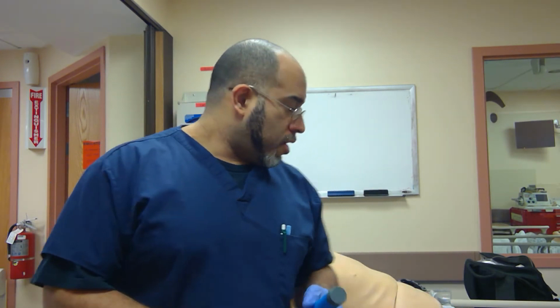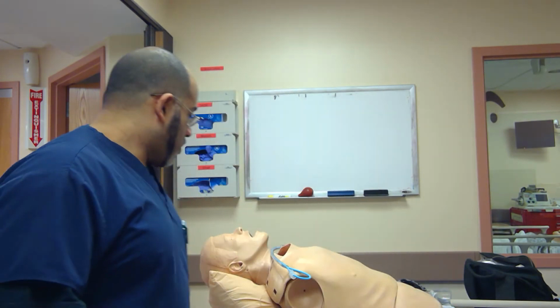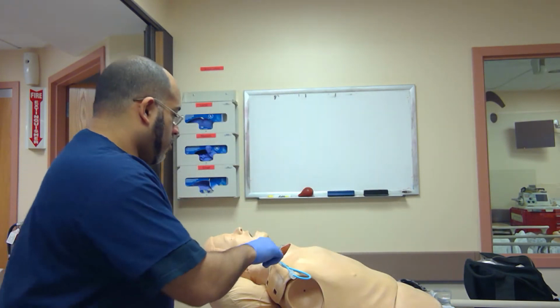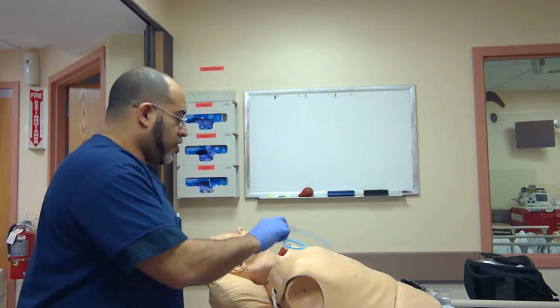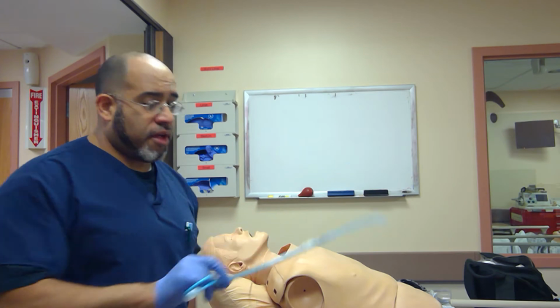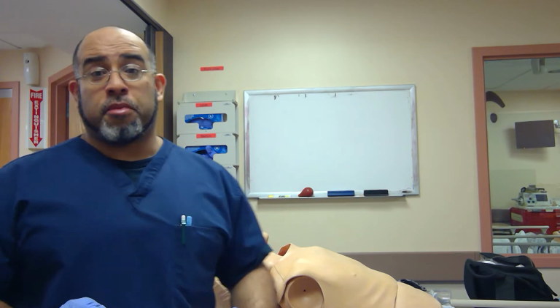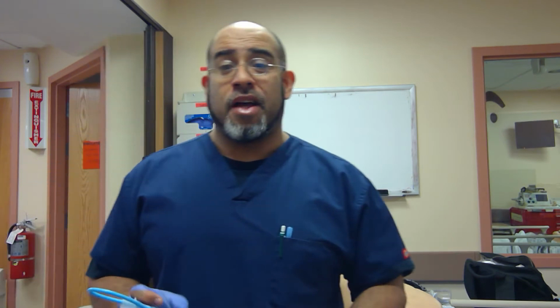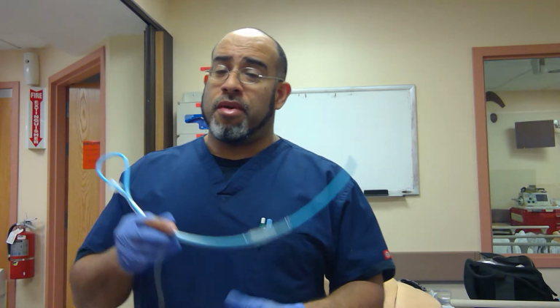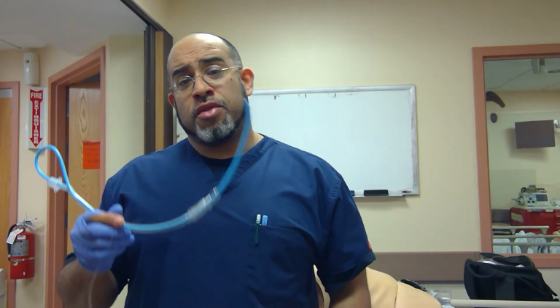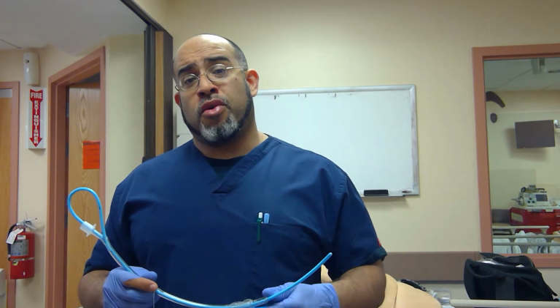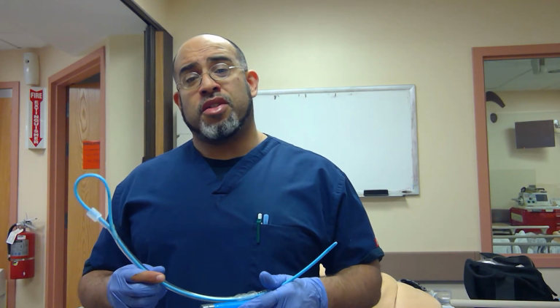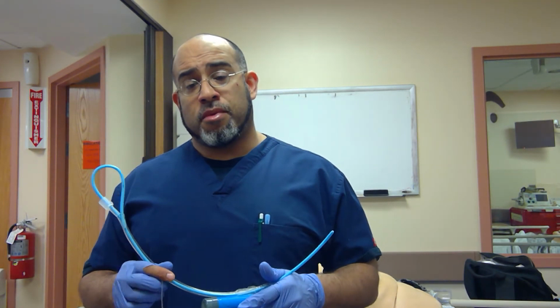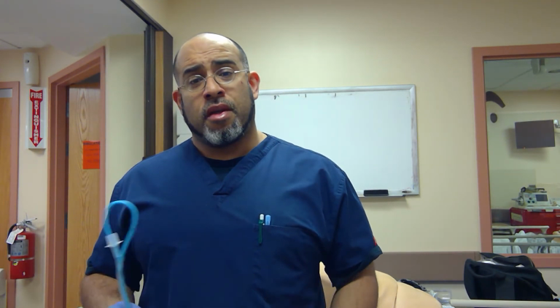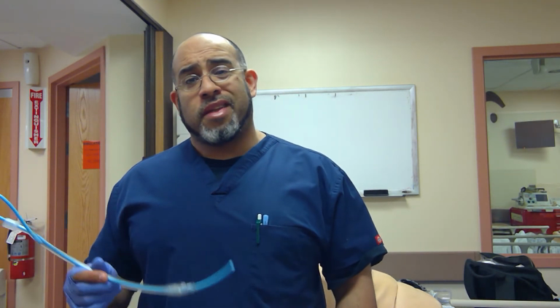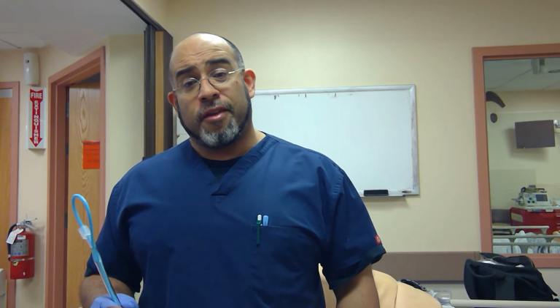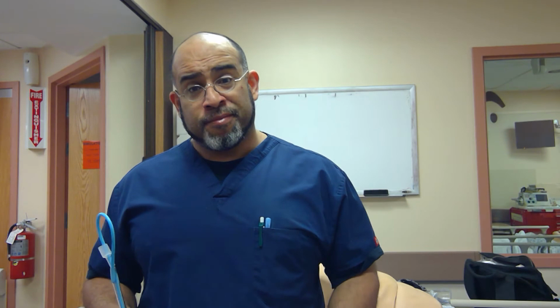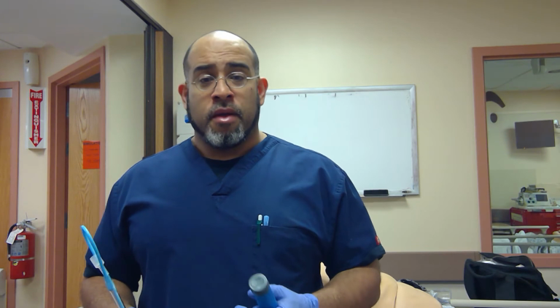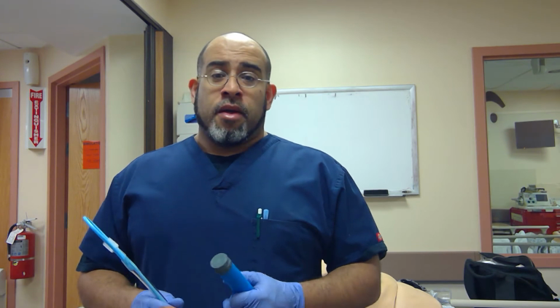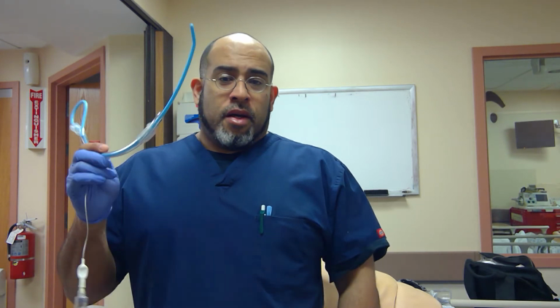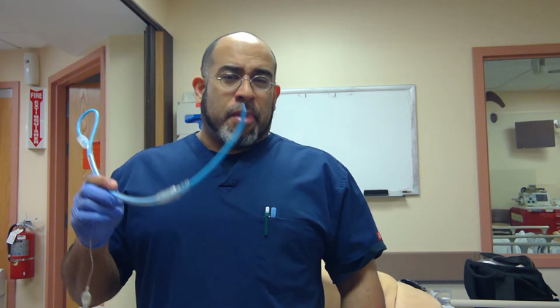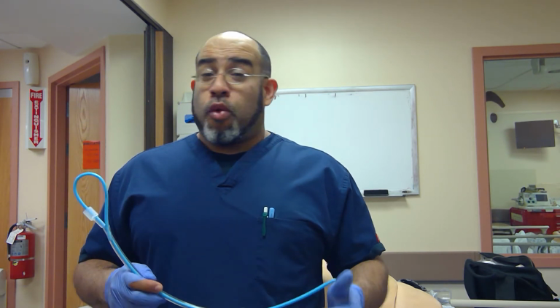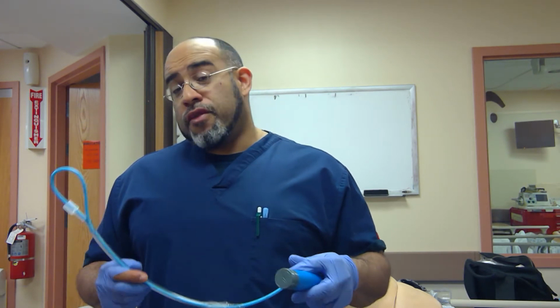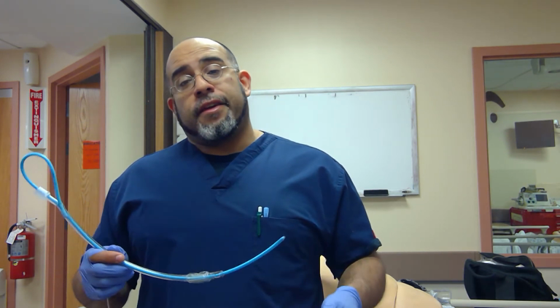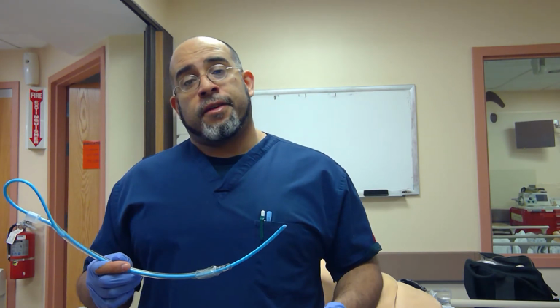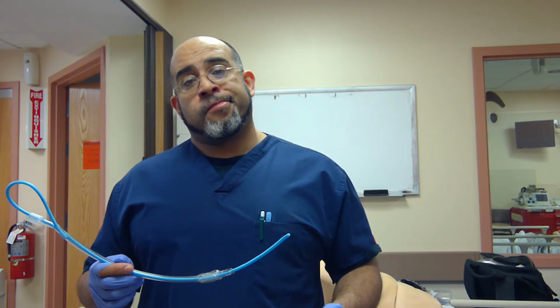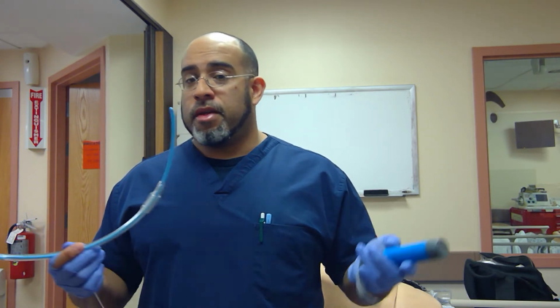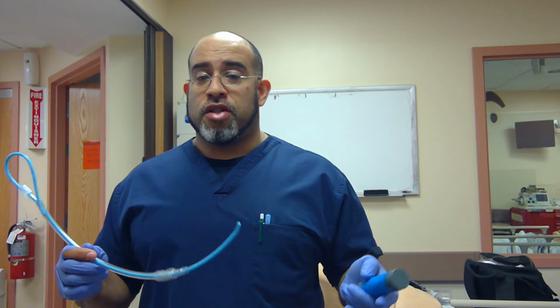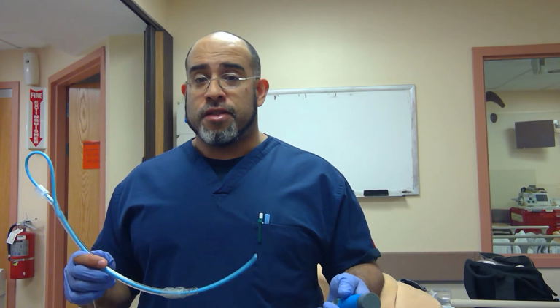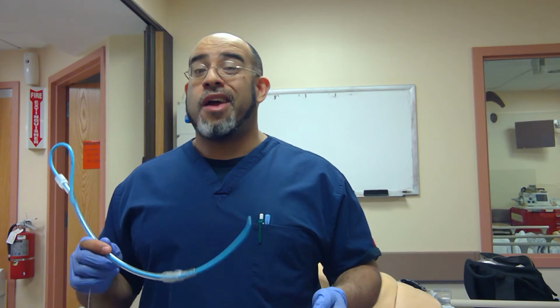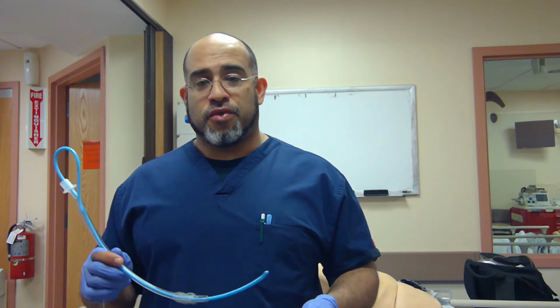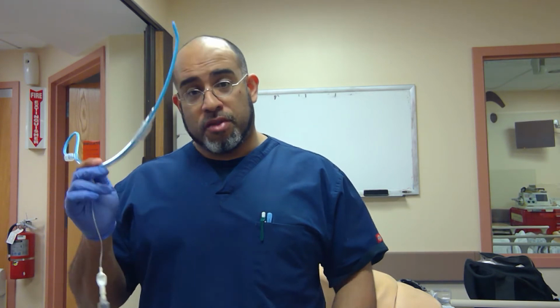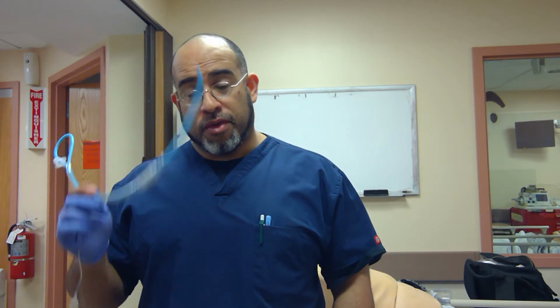My bougie is my friend, so I try to use the bougie as much as possible. I don't like the stylet — this is a better version of a stylet. Easier success, higher success rates with intubation with this.